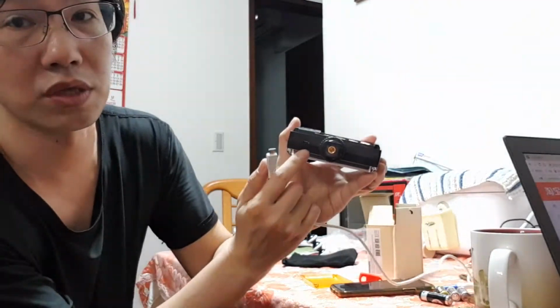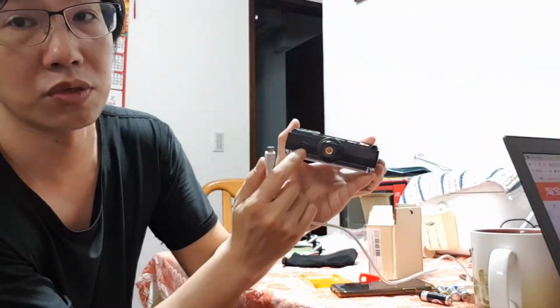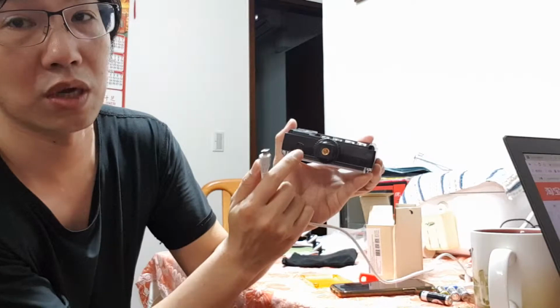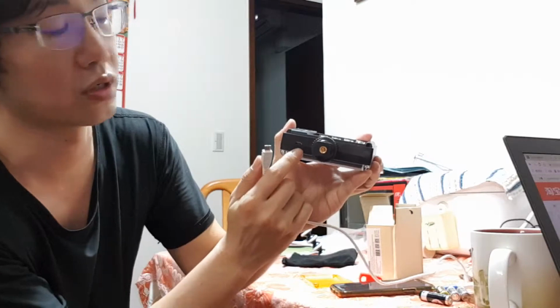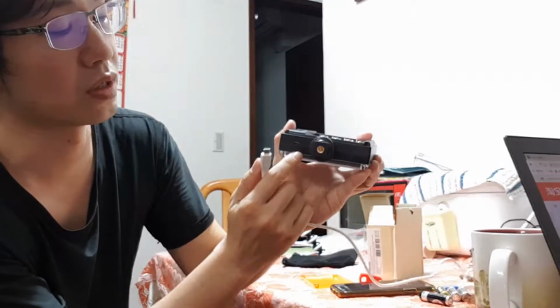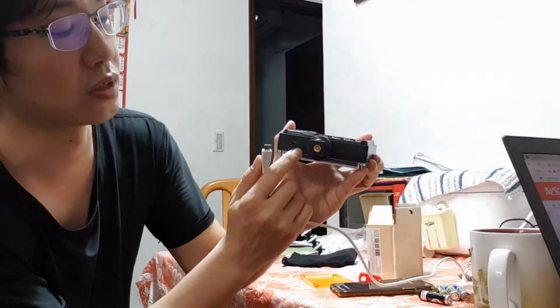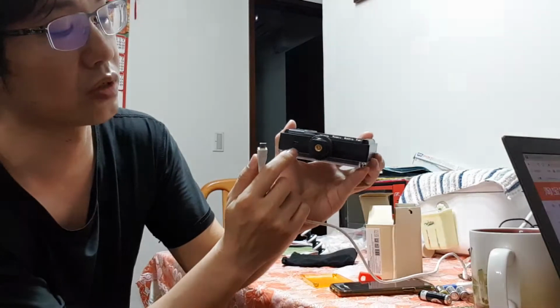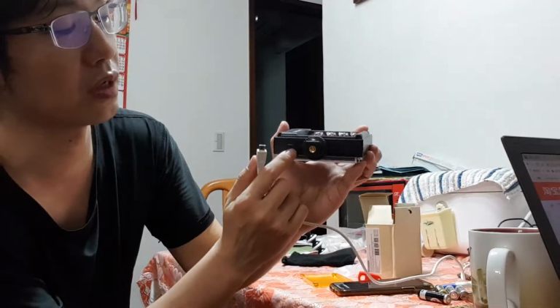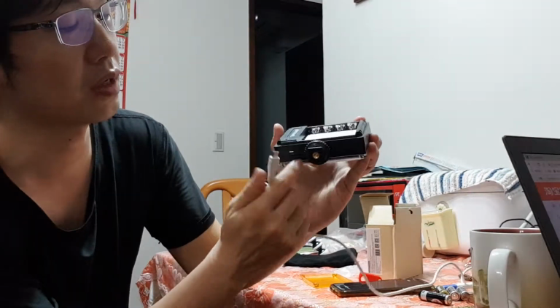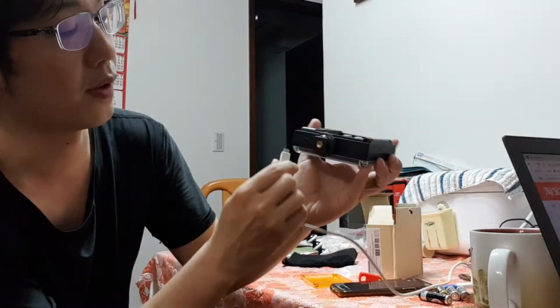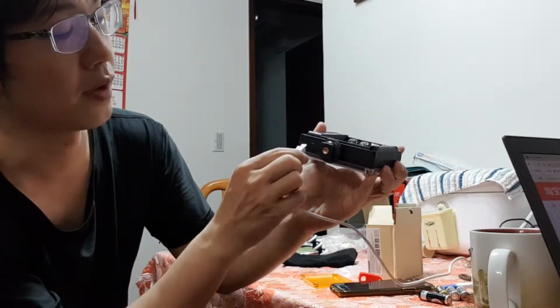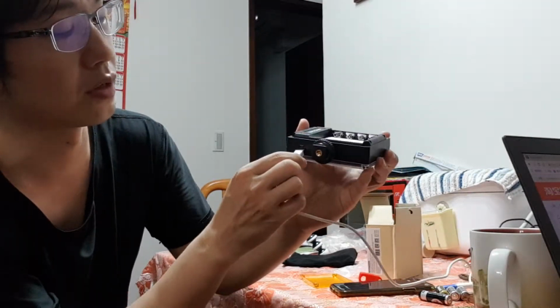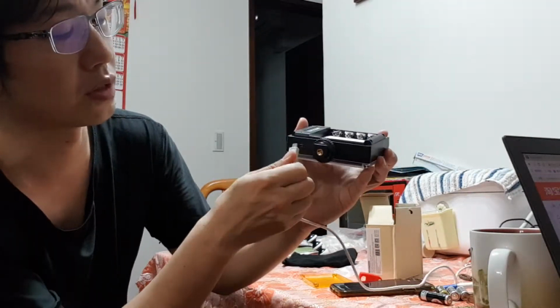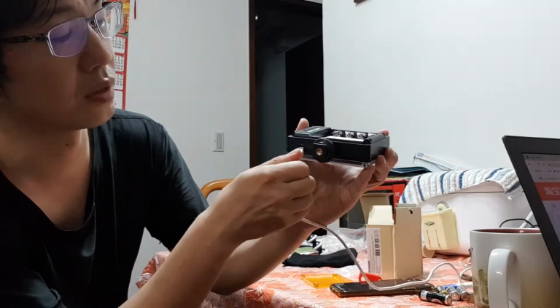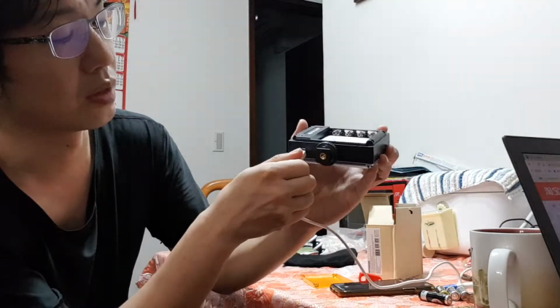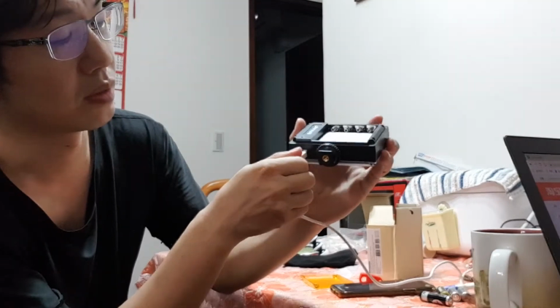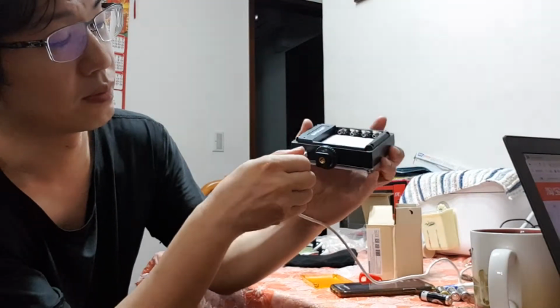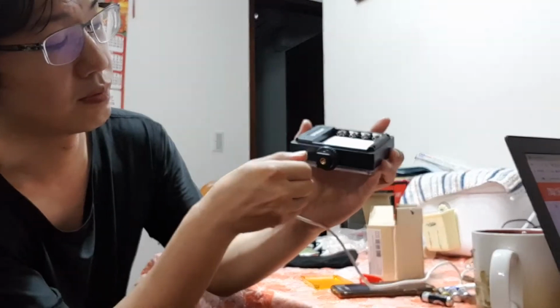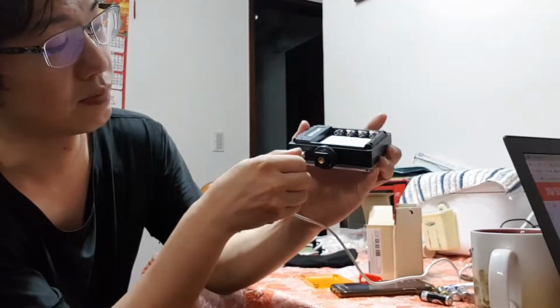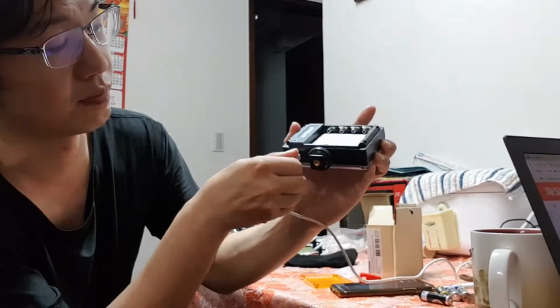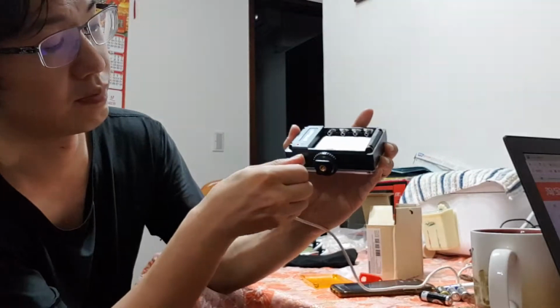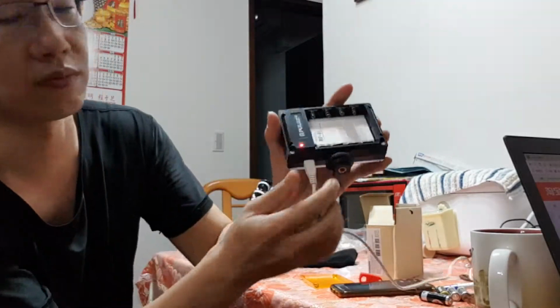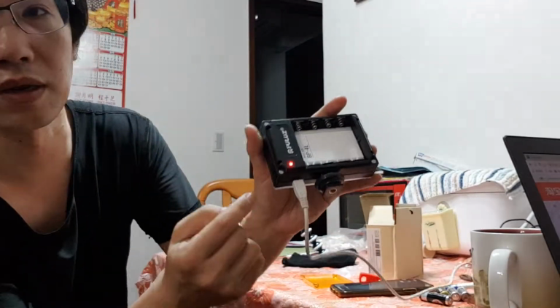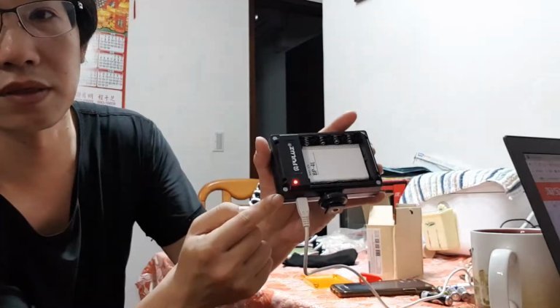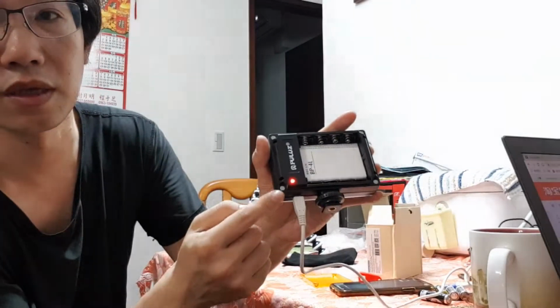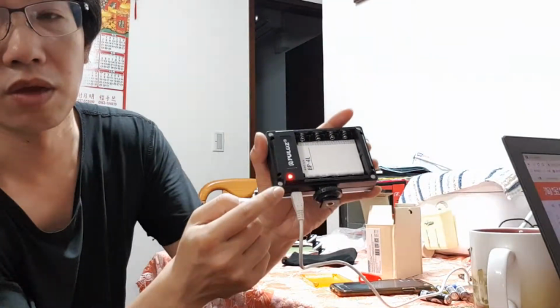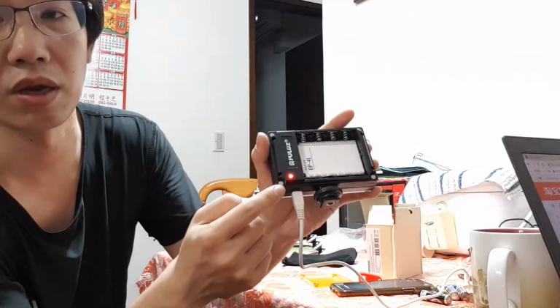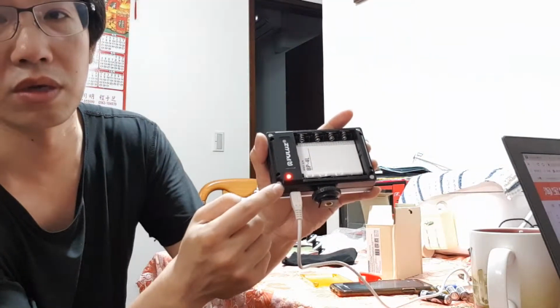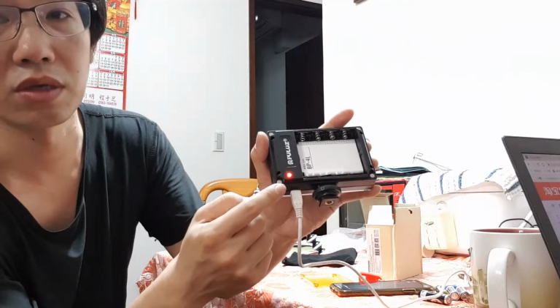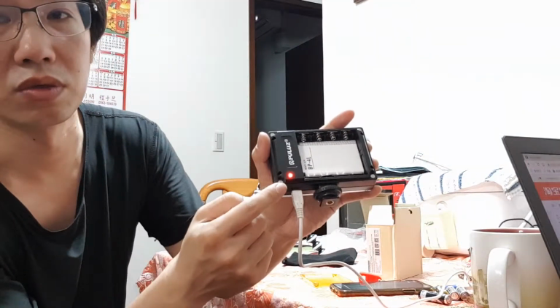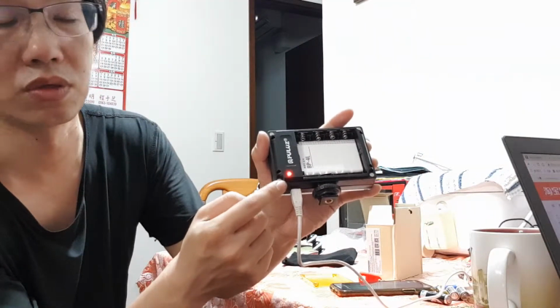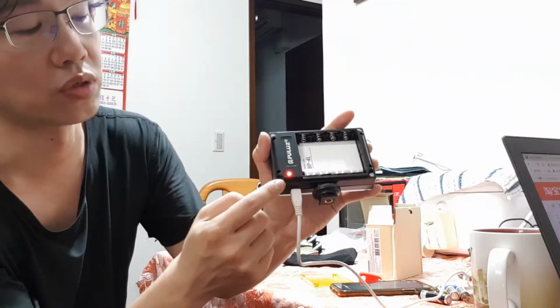You can recharge it right here — it's a USB recharger with the socket here, and you just plug it in like this to recharge.